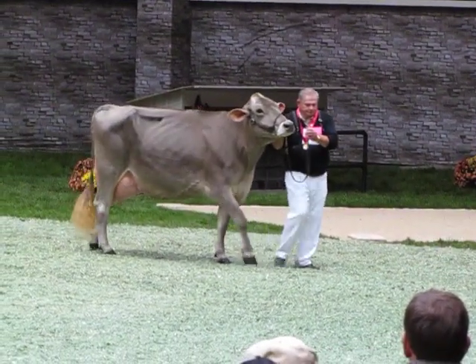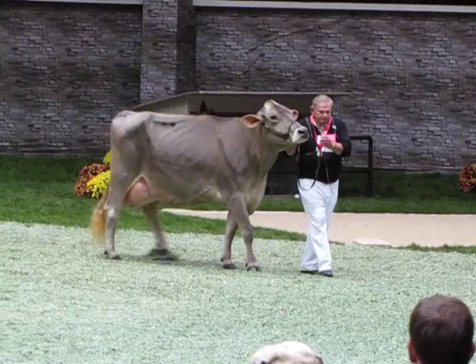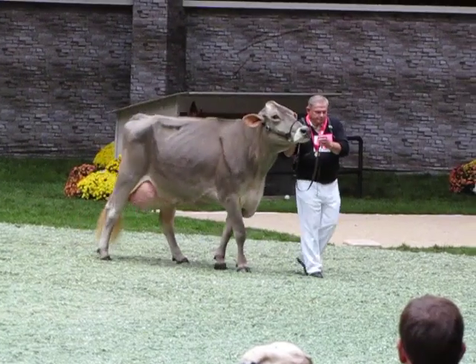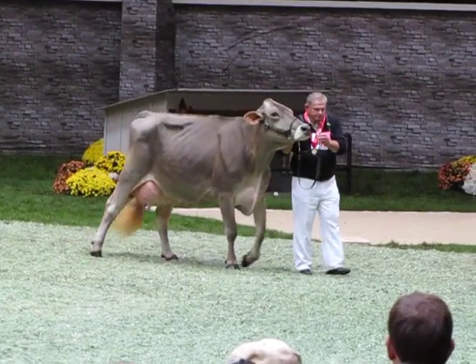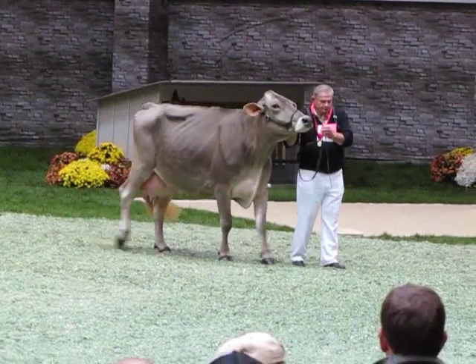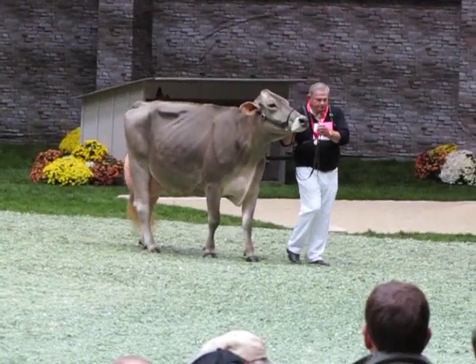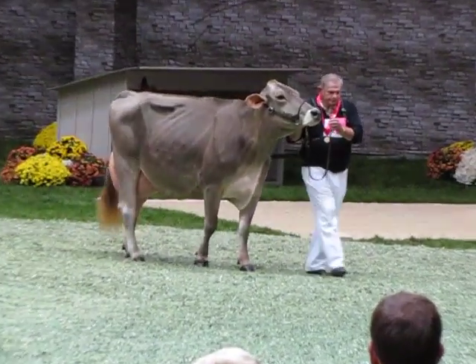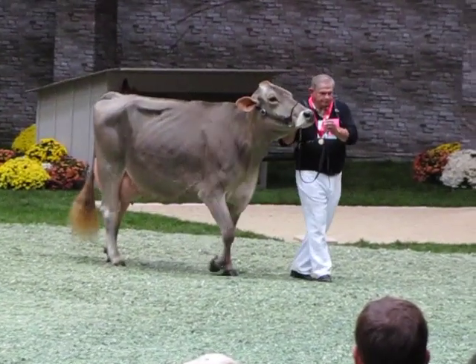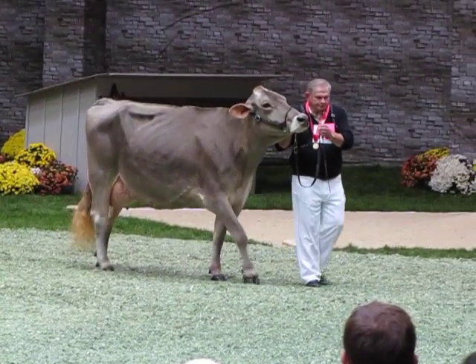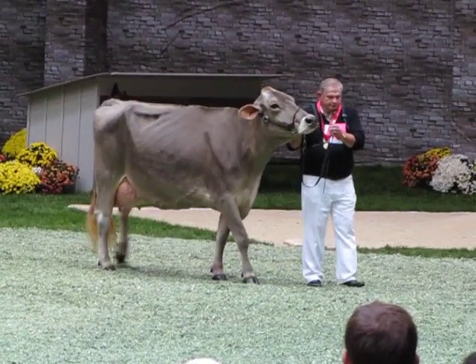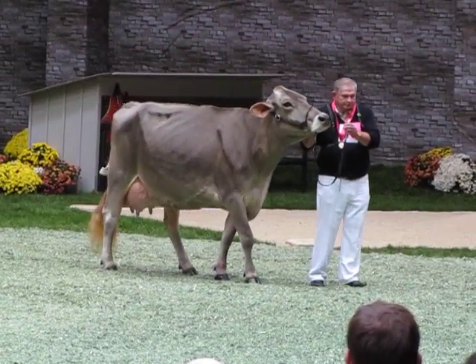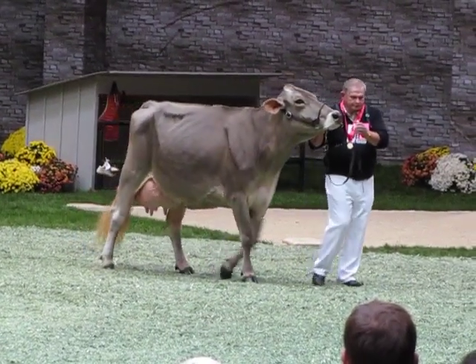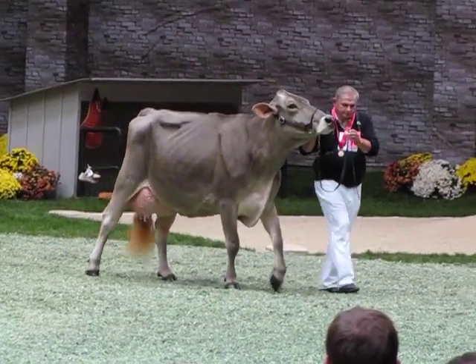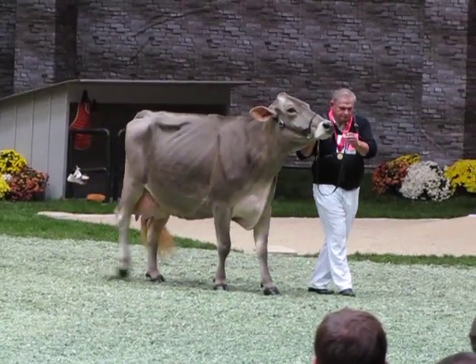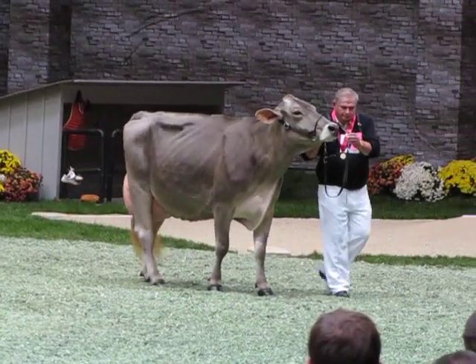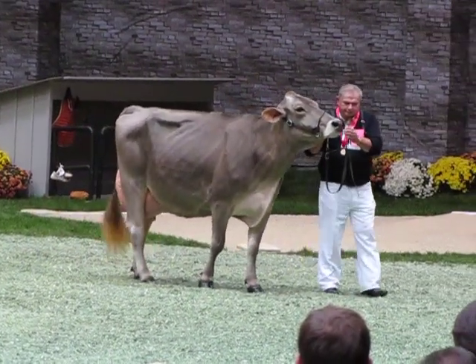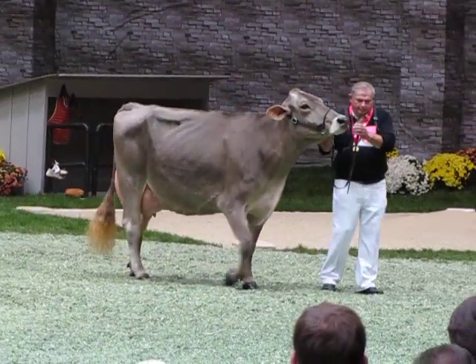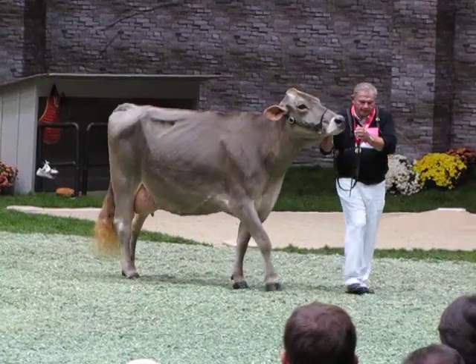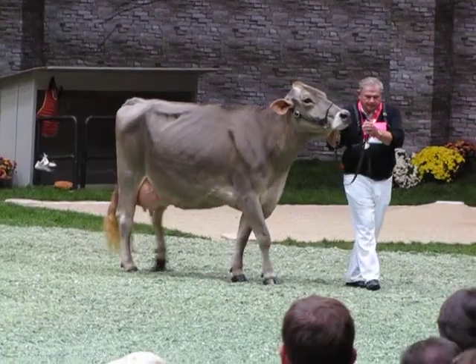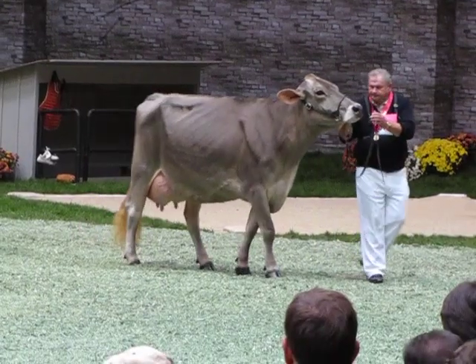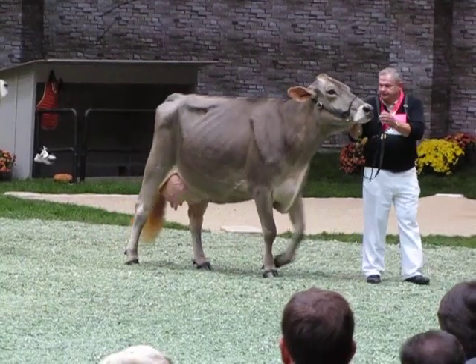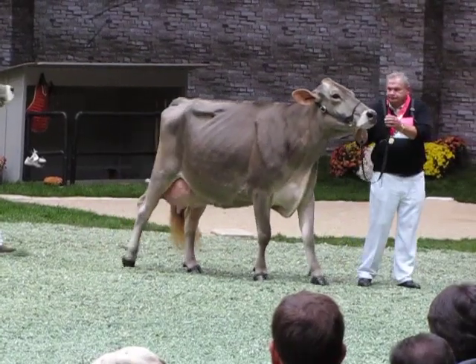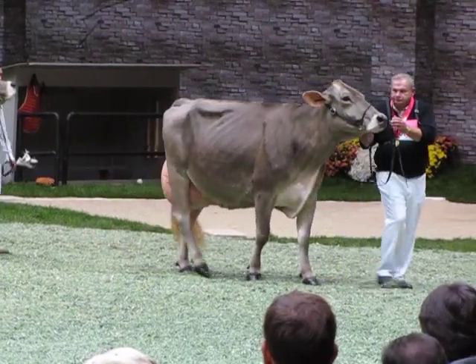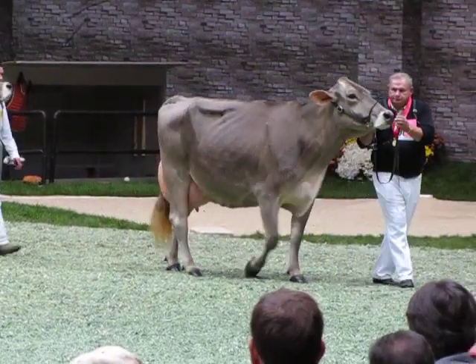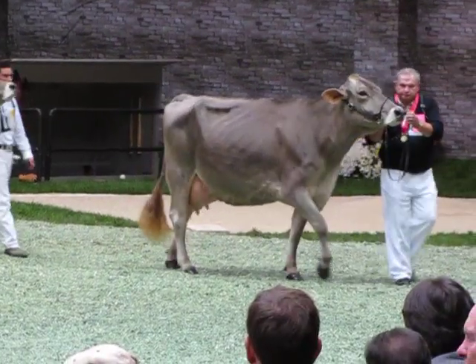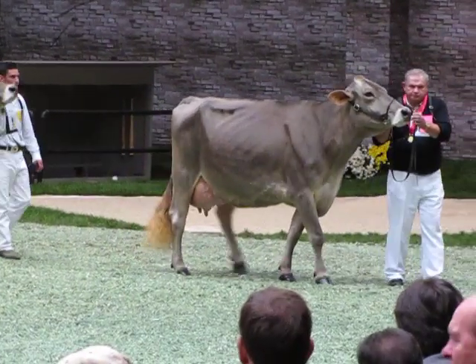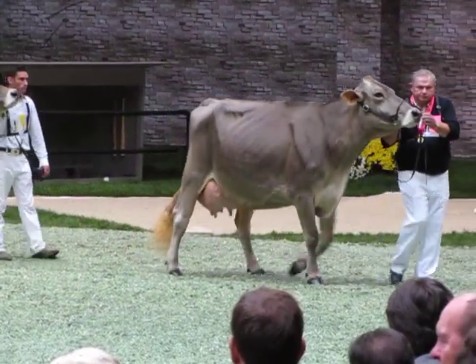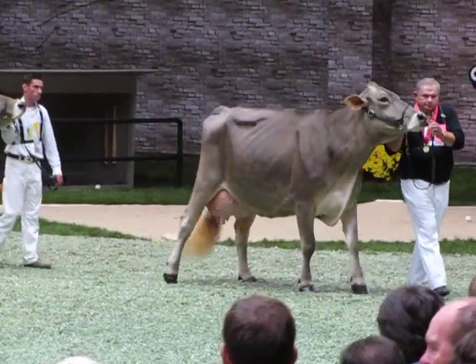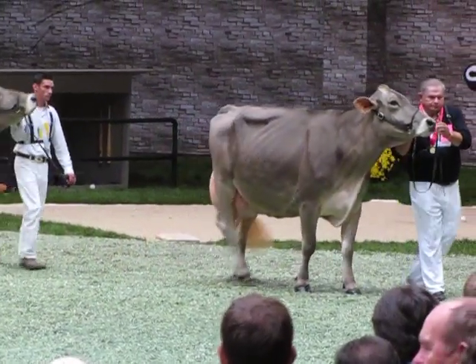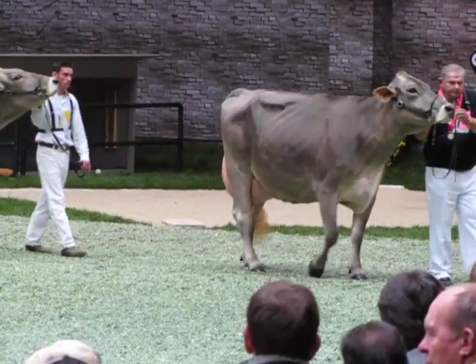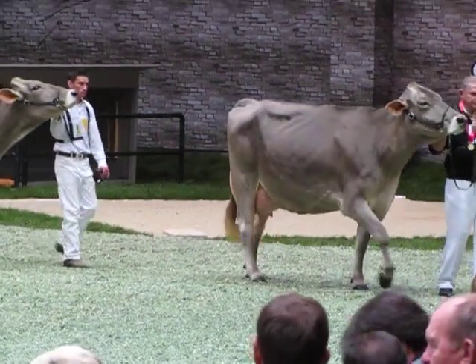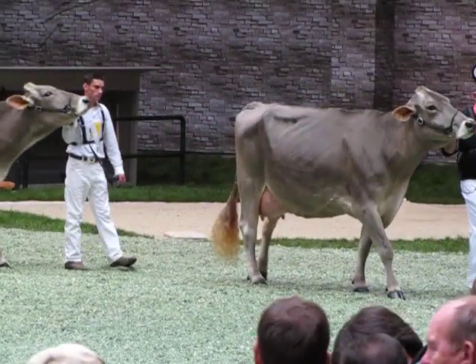Second place is another cow that's kind of the same style as my first place cow. She's got that beautiful quality of the mammary system. She's higher and wider in that rear end when you get behind her.